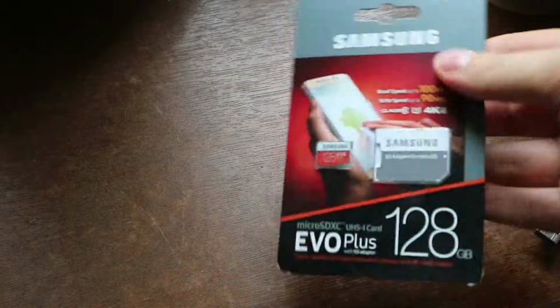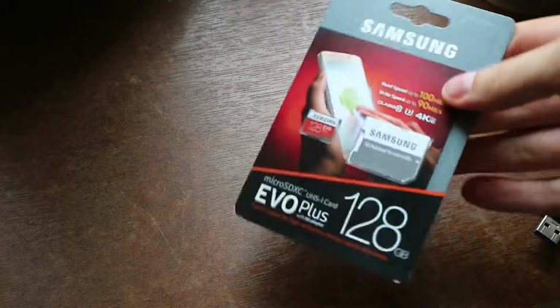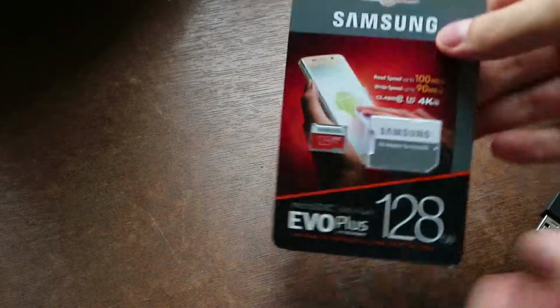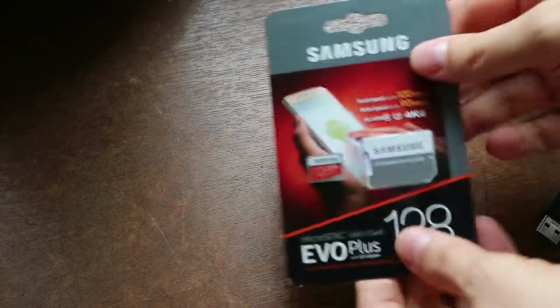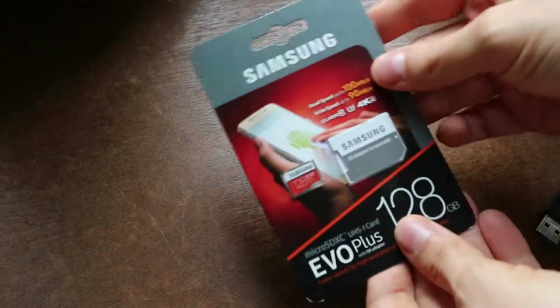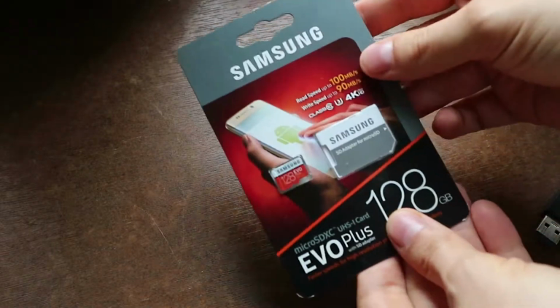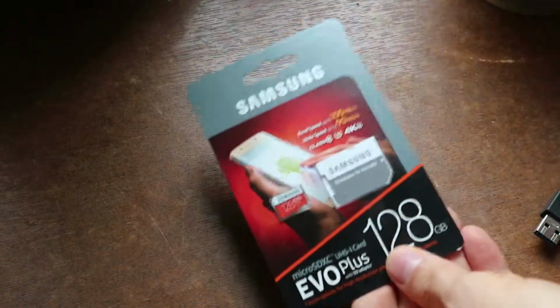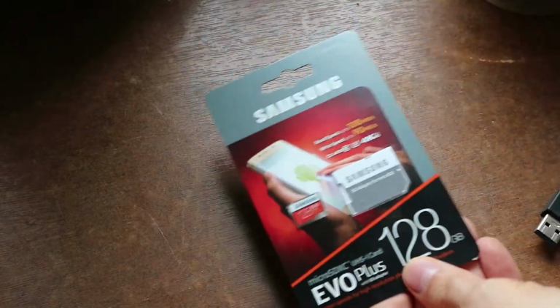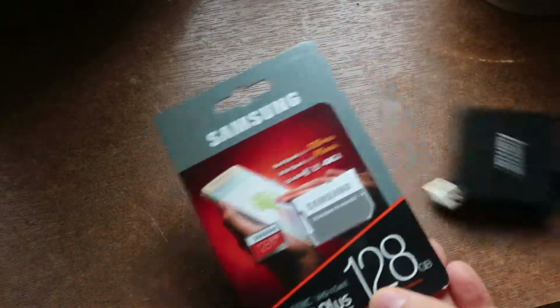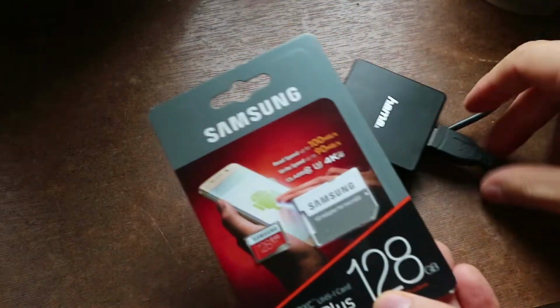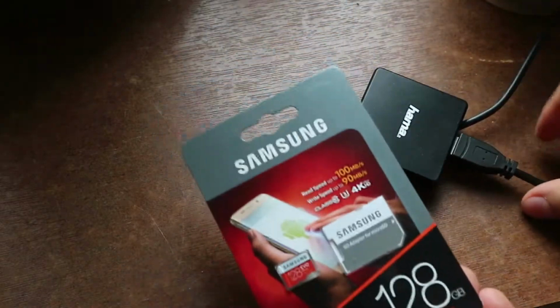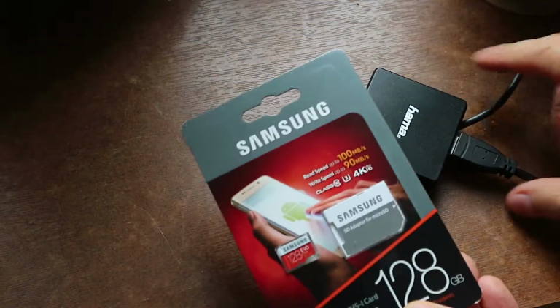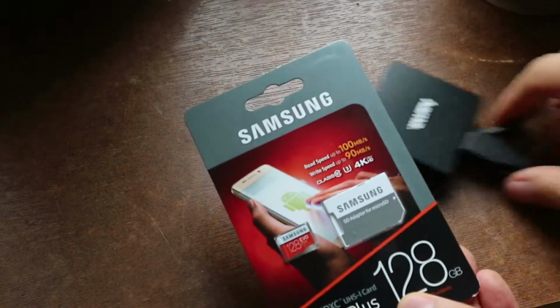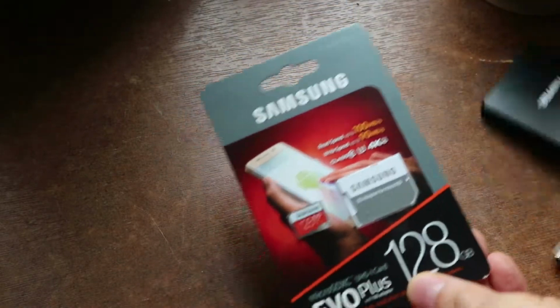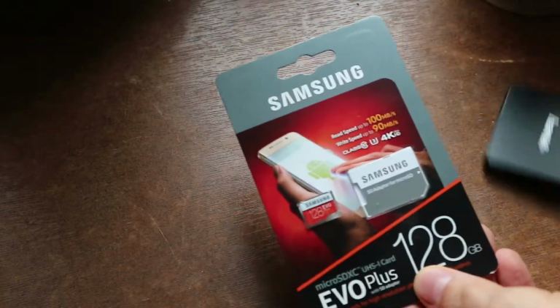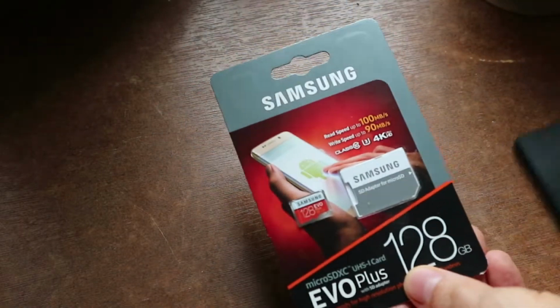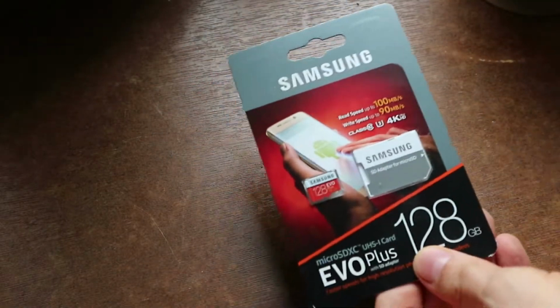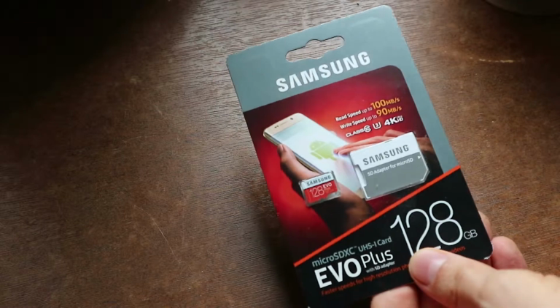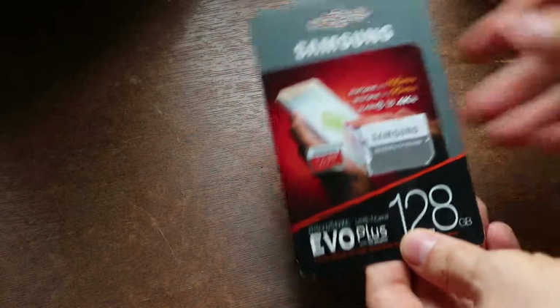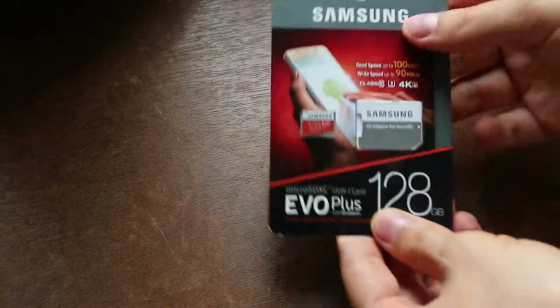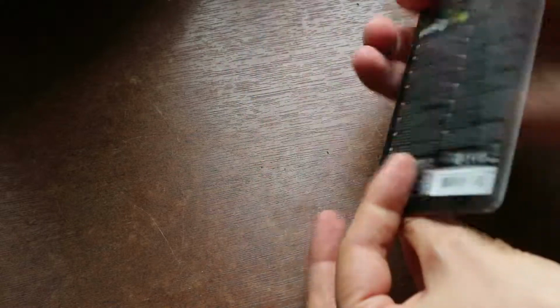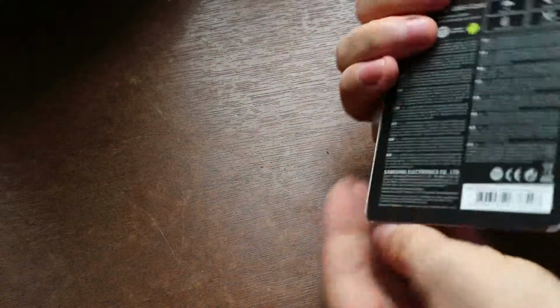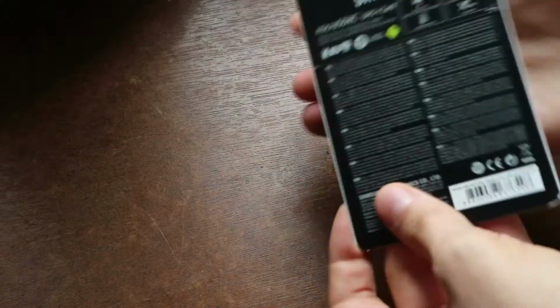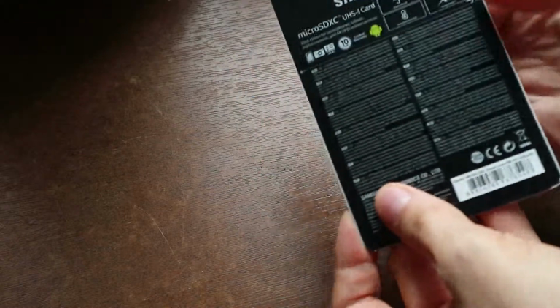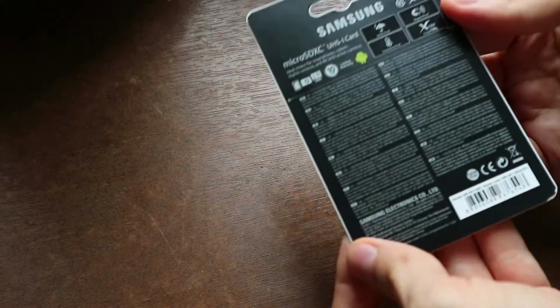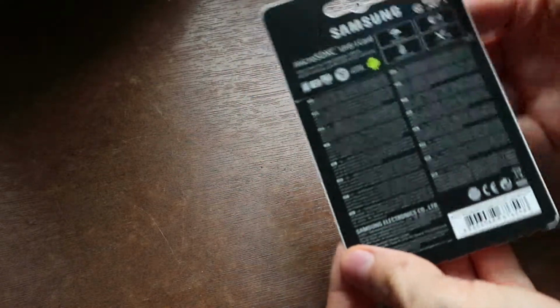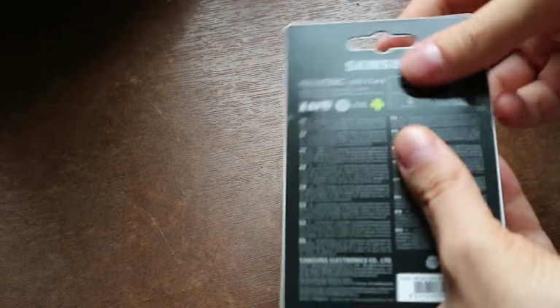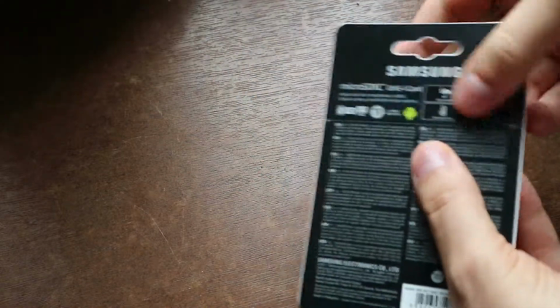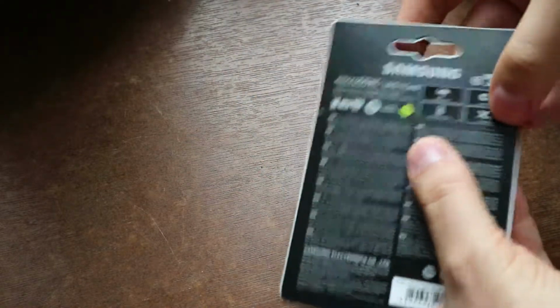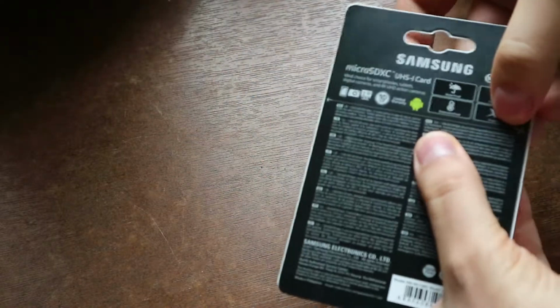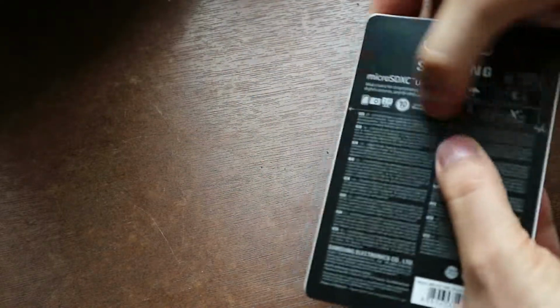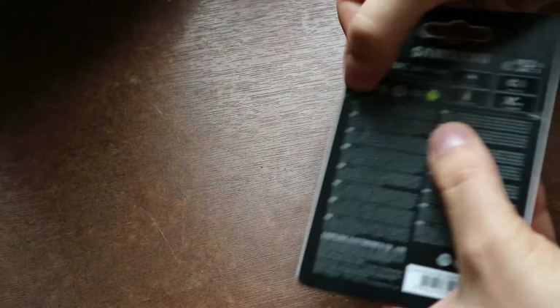We're just gonna open it up and pop it into my USB 3.0 card reader. It says to cut here.